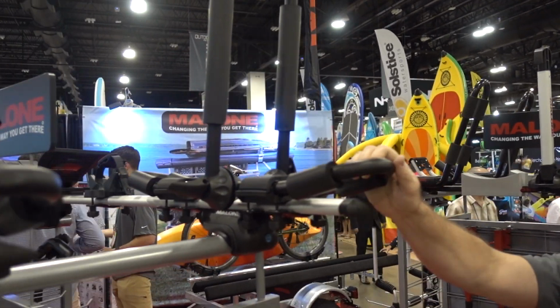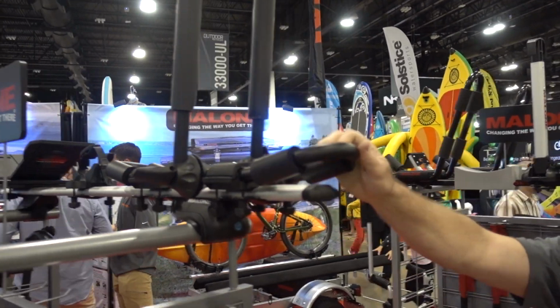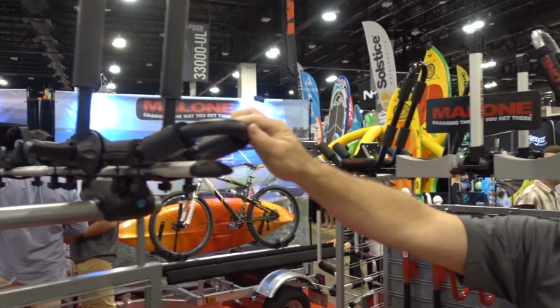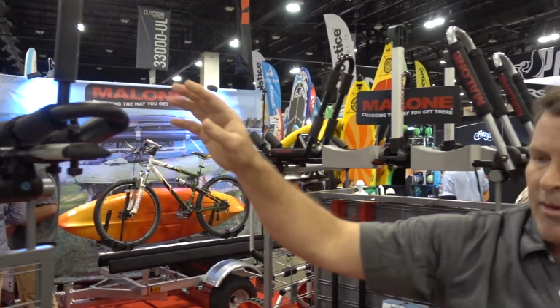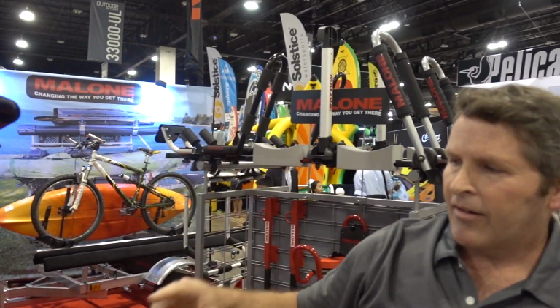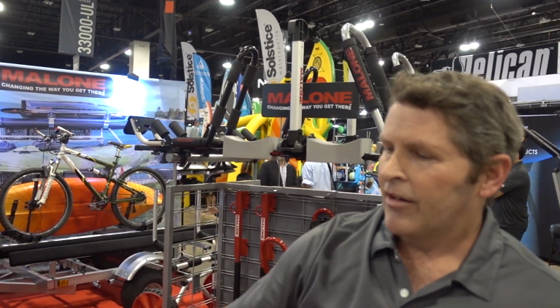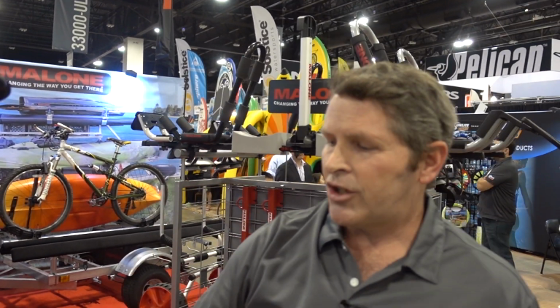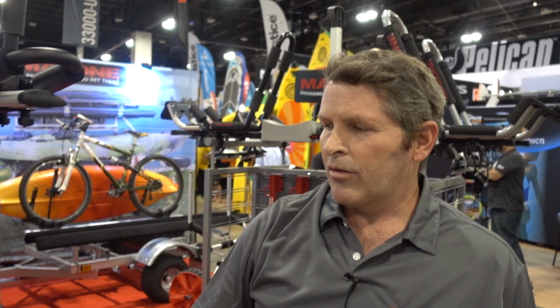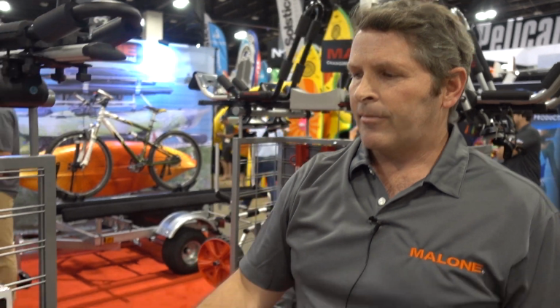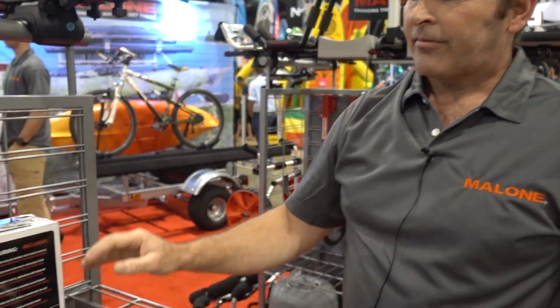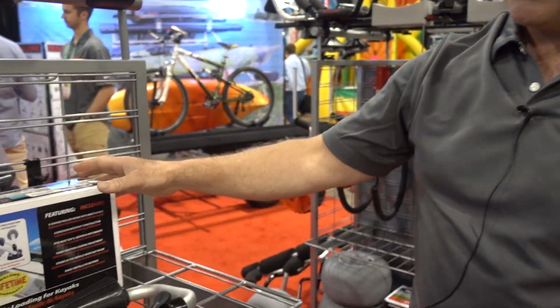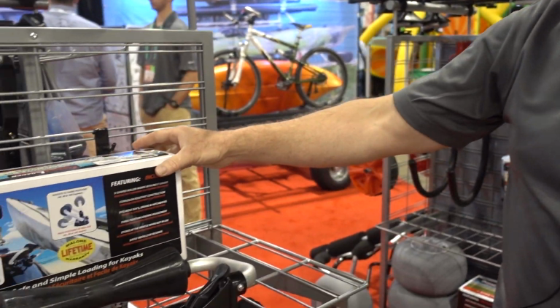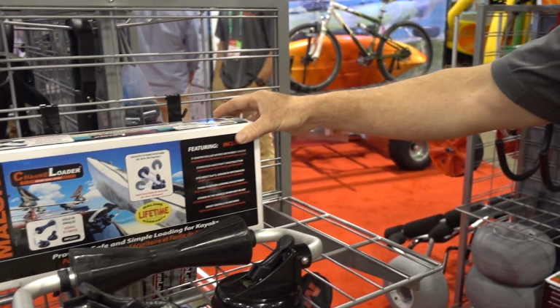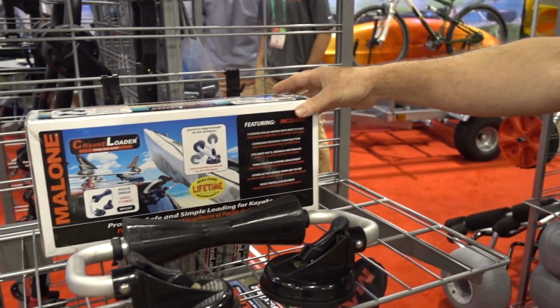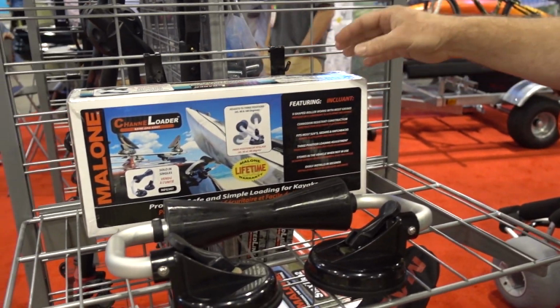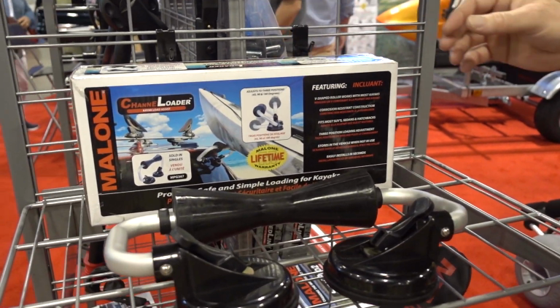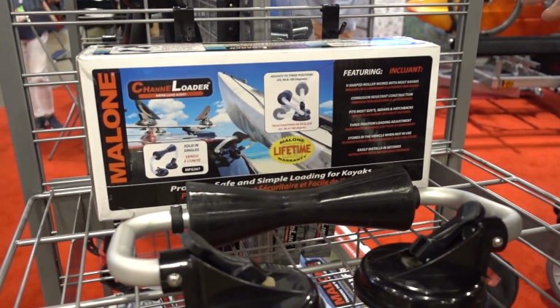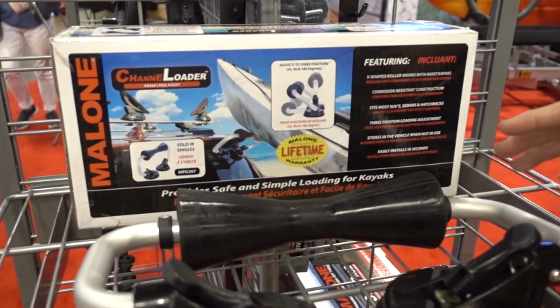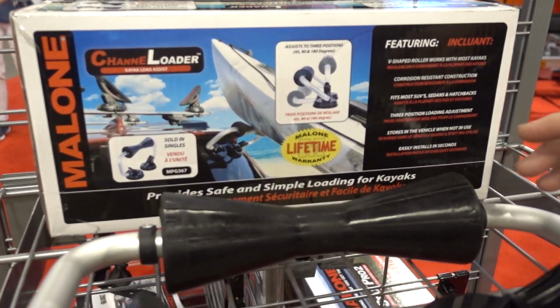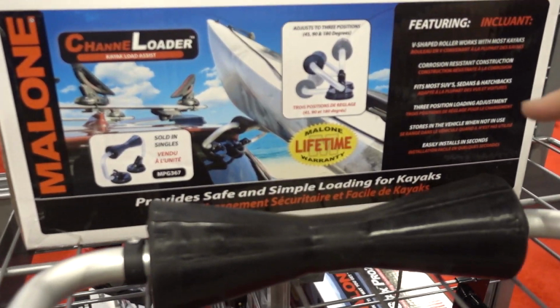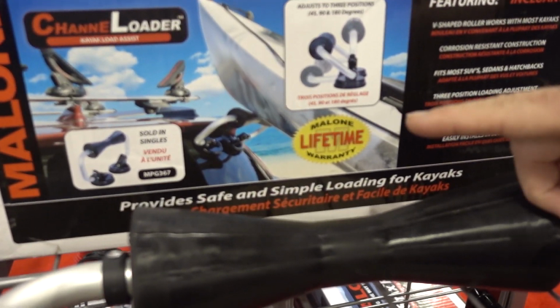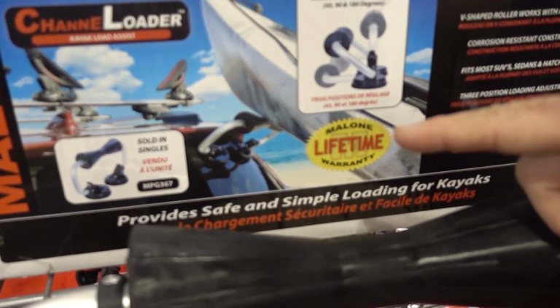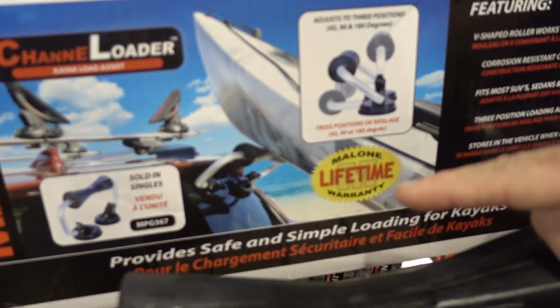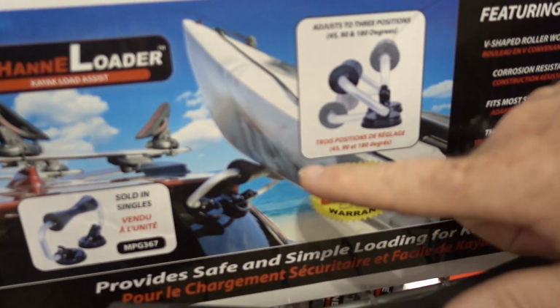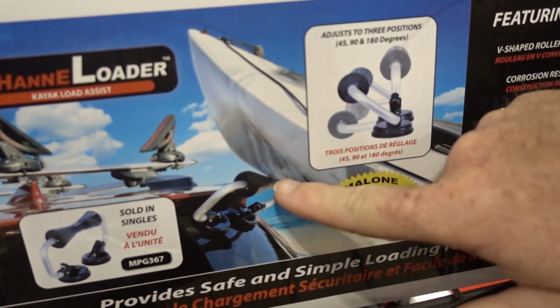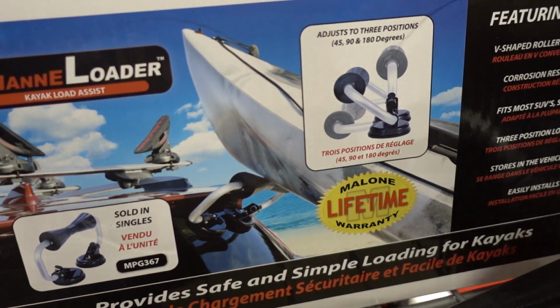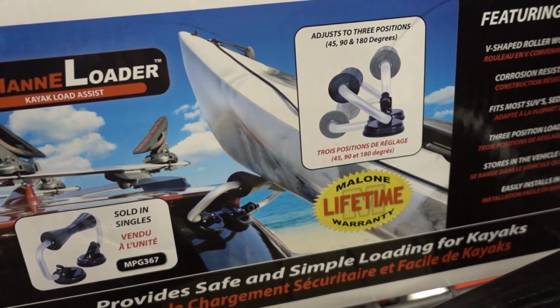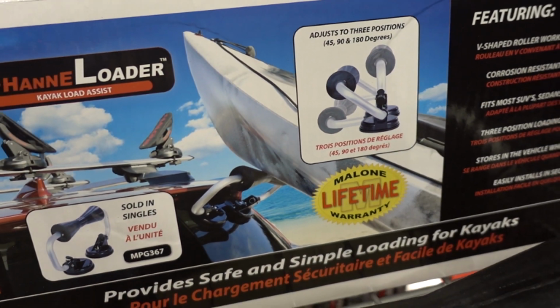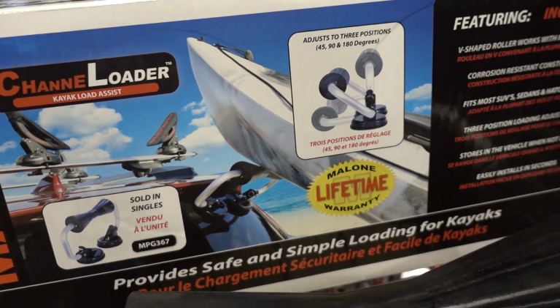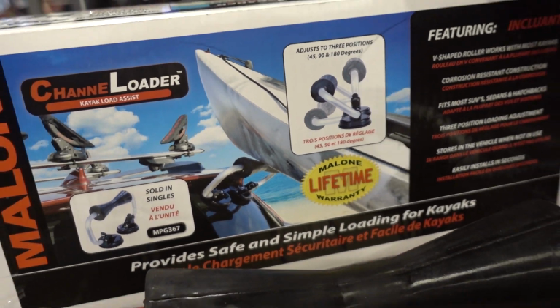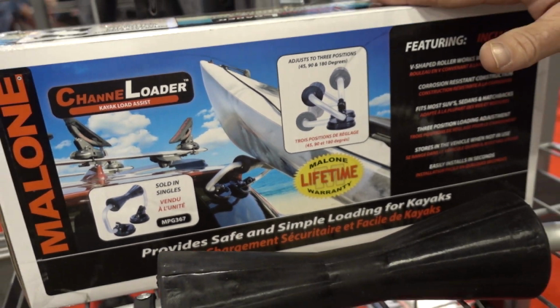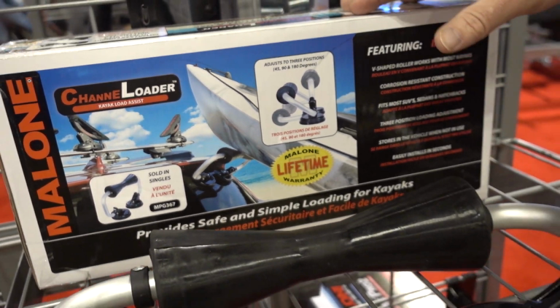We have another new item here called the Channel Loader. This is designed to help you load boats from the rear and protect the back of the vehicle. You can see it here — it's a self-centering roller. Great item right there.